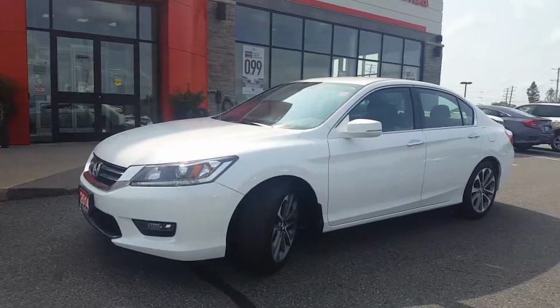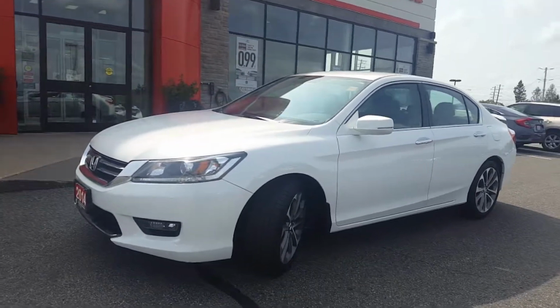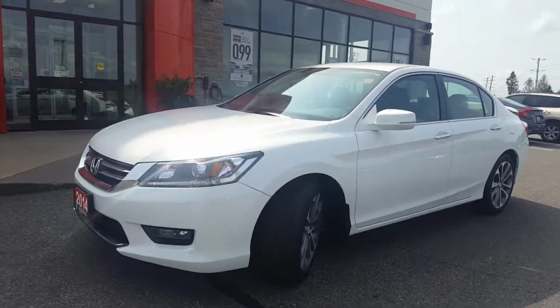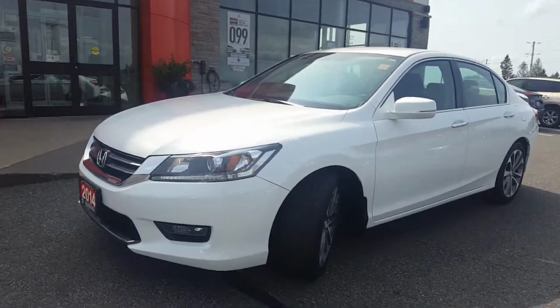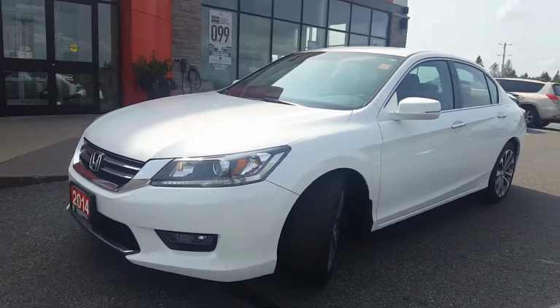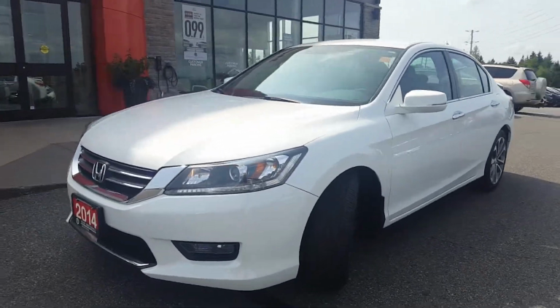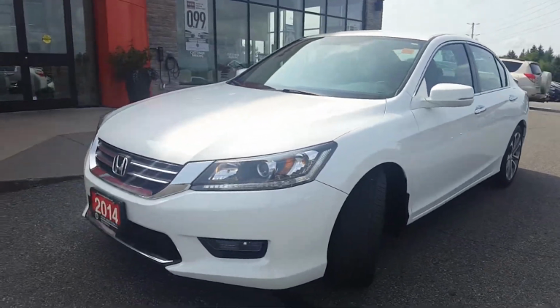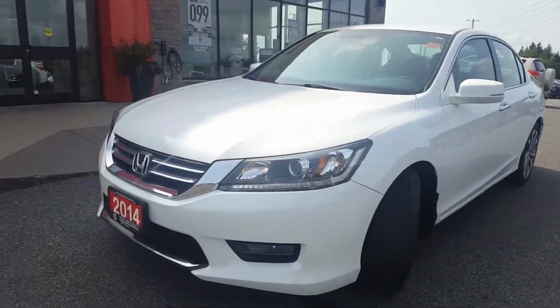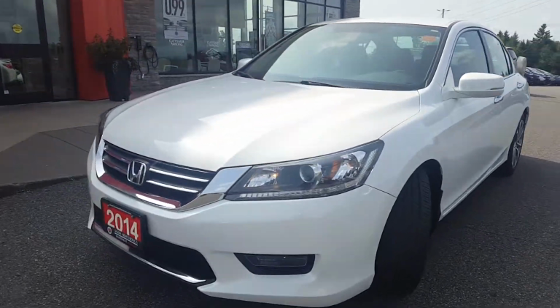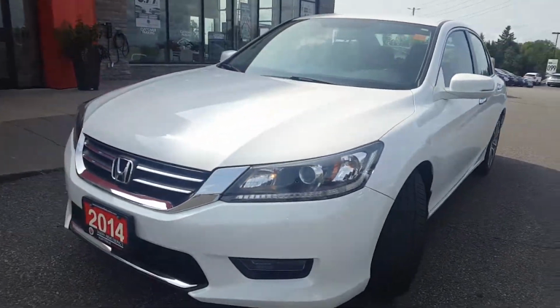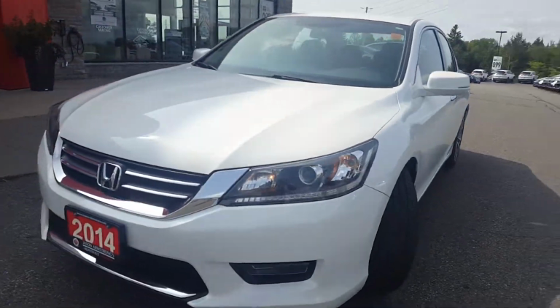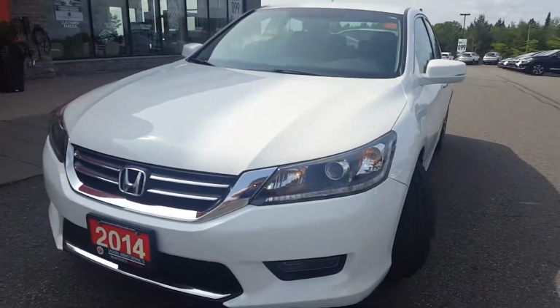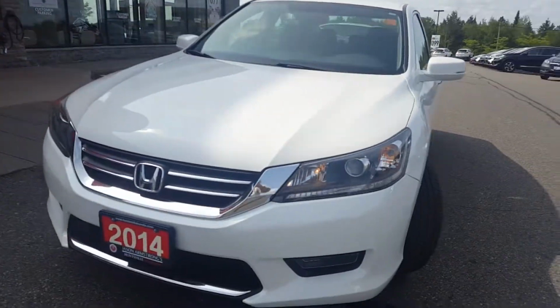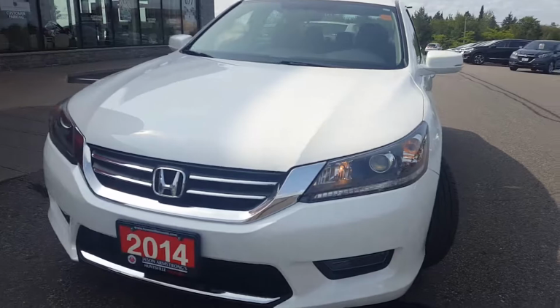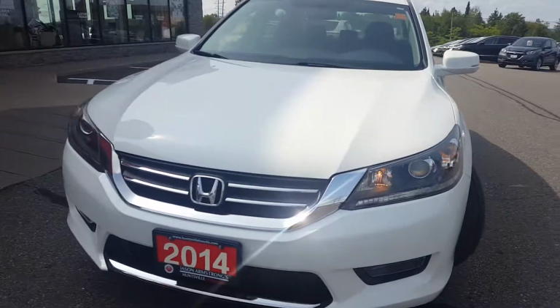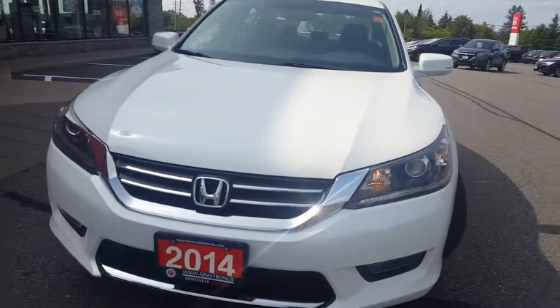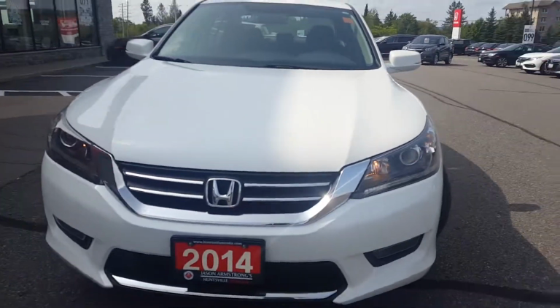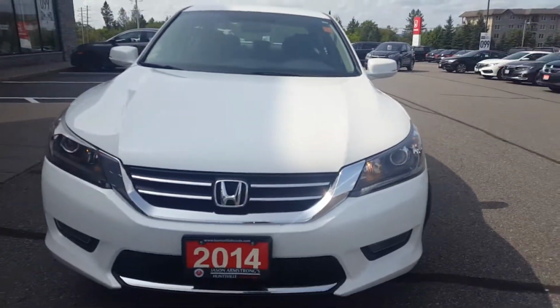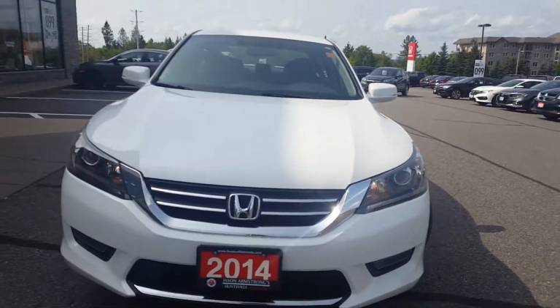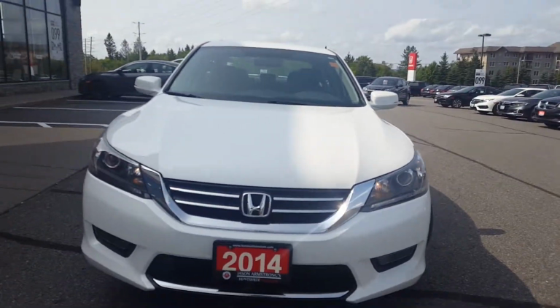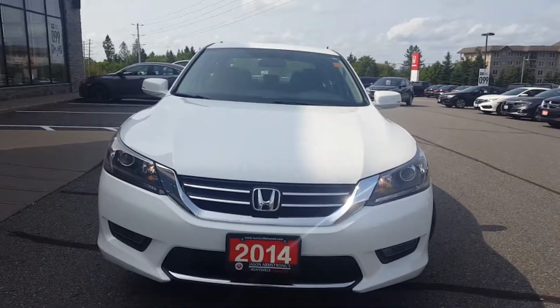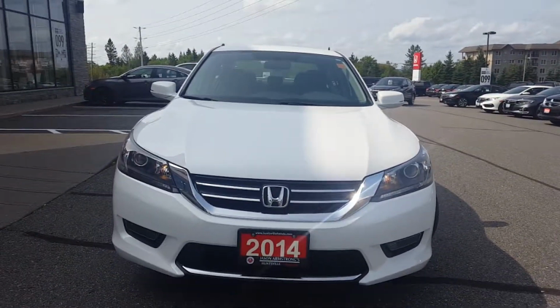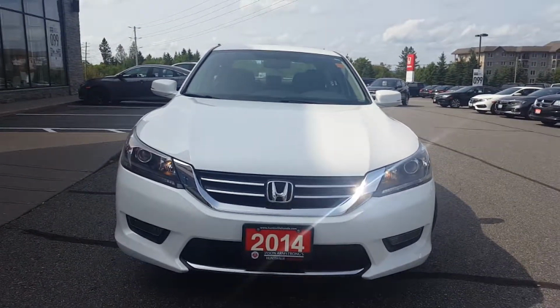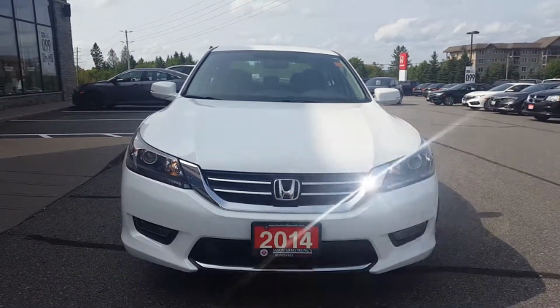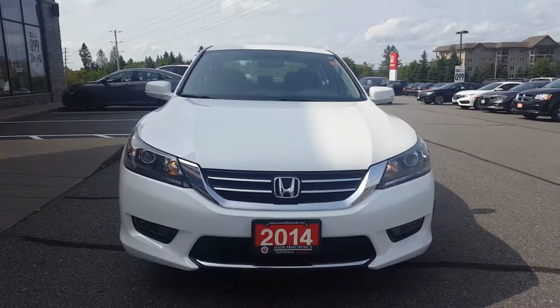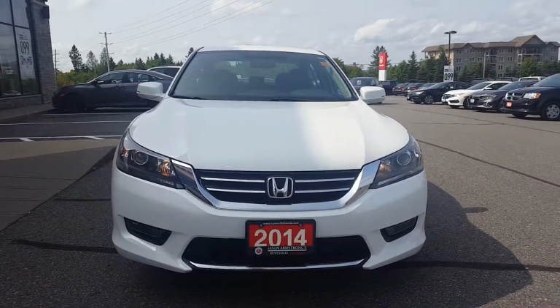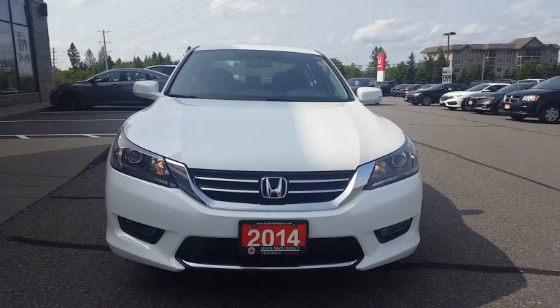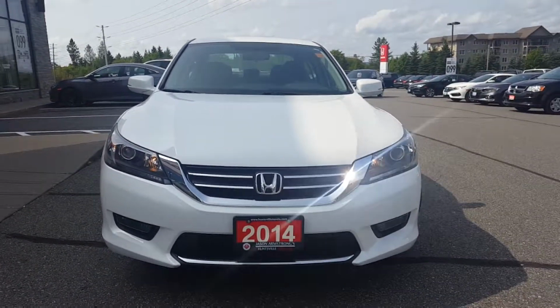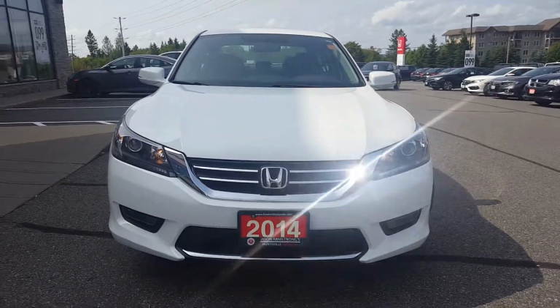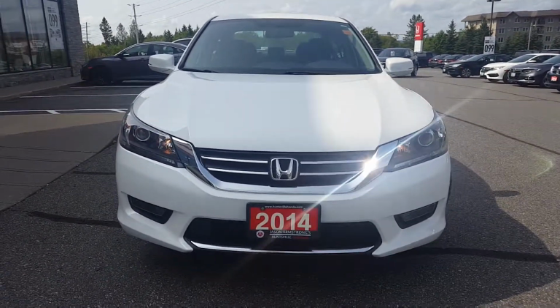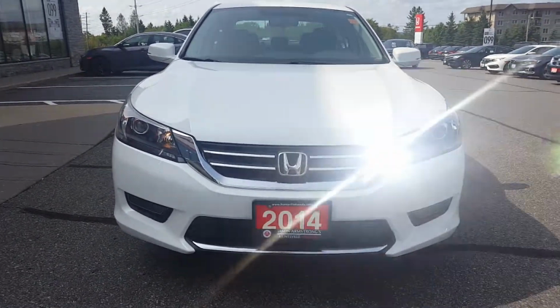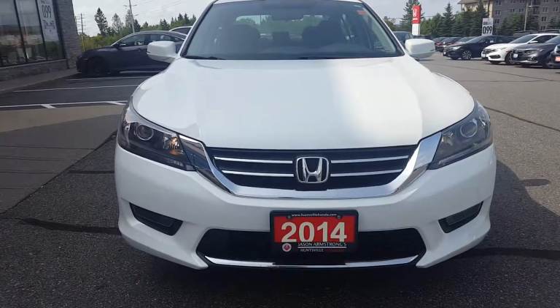Good day, this is Paula, the online sales coordinator. Here with me I have our 2014 Honda Accord Sport model. Let's take a closer look.